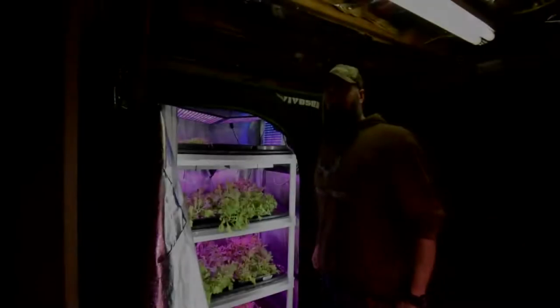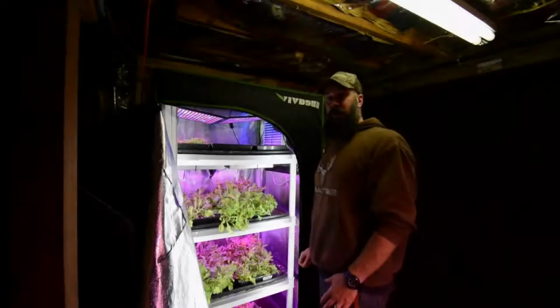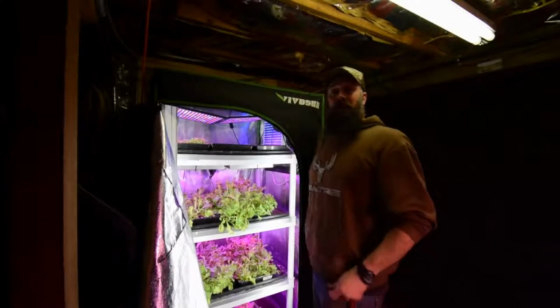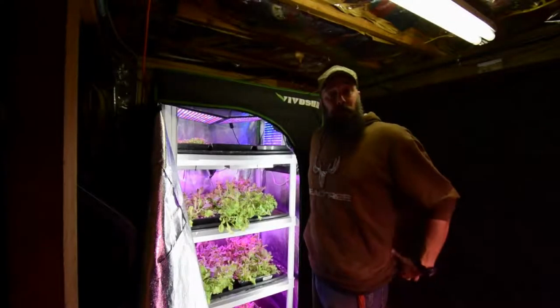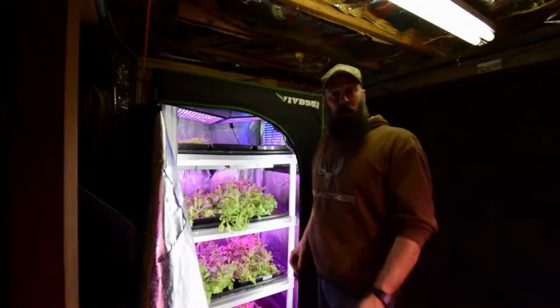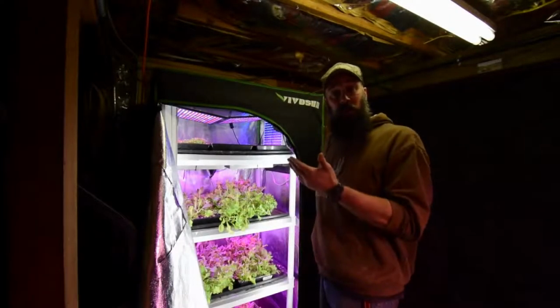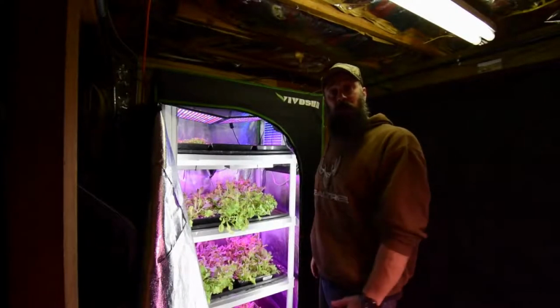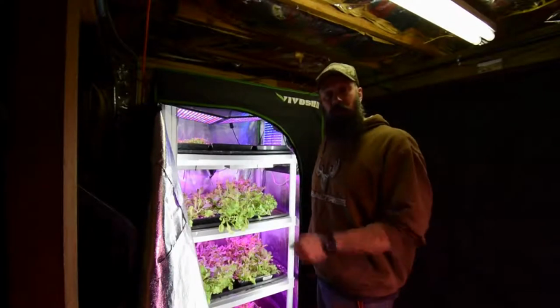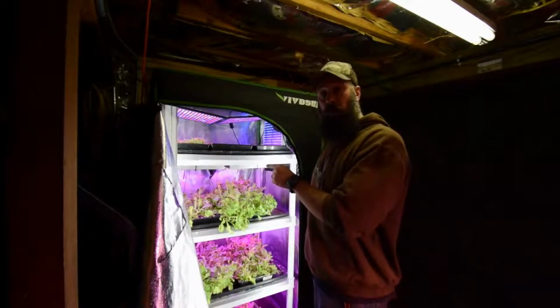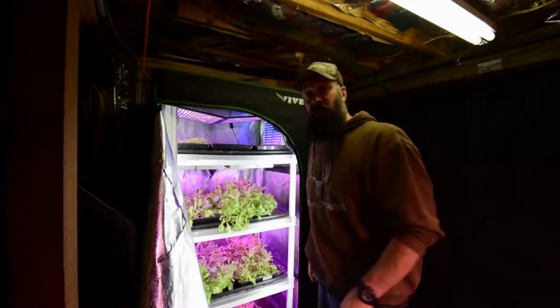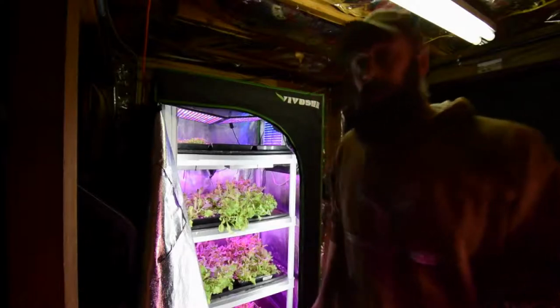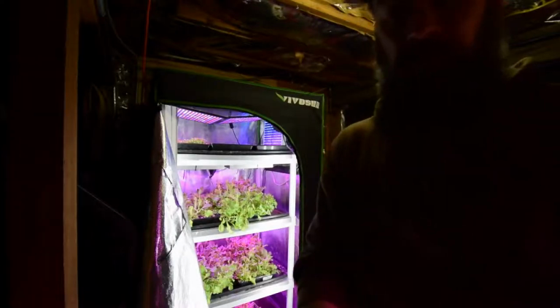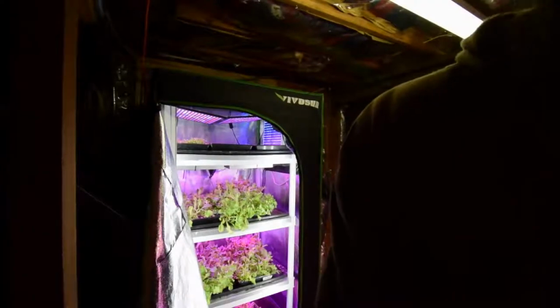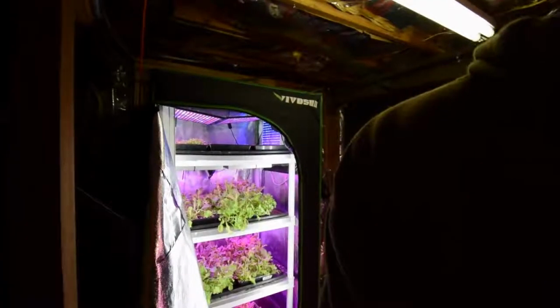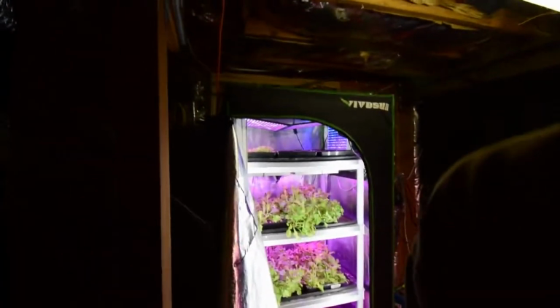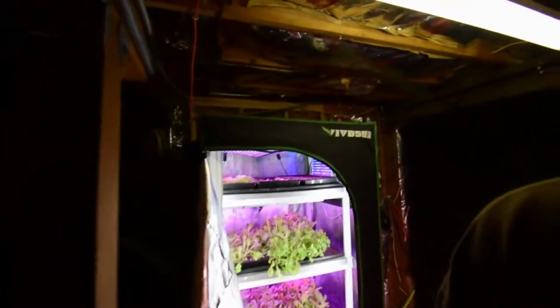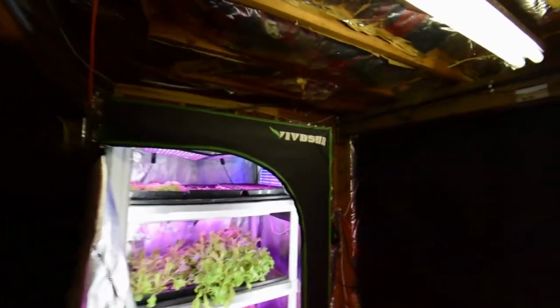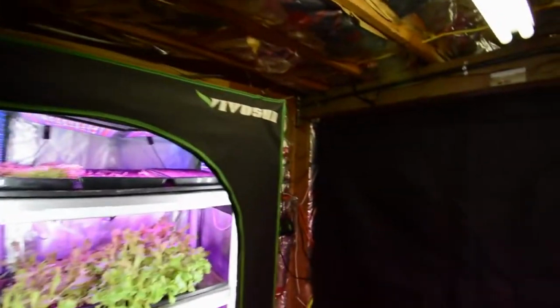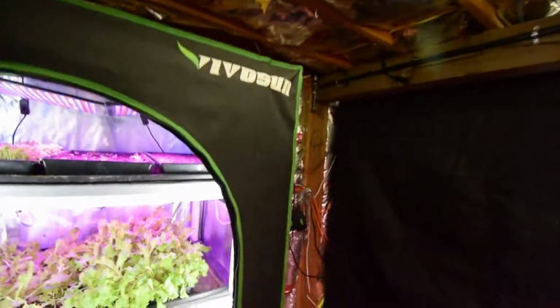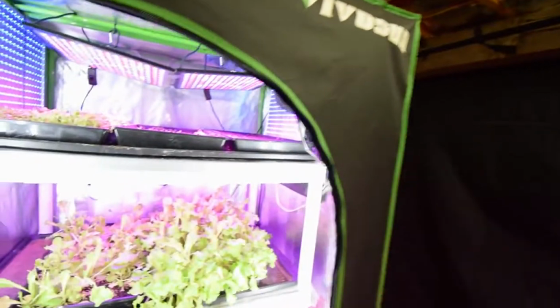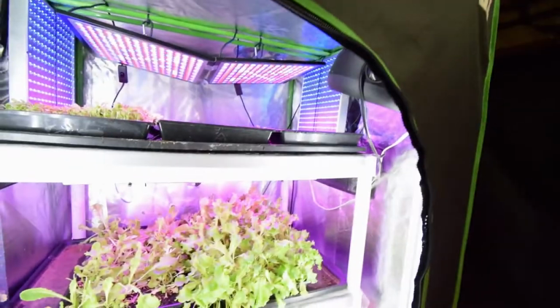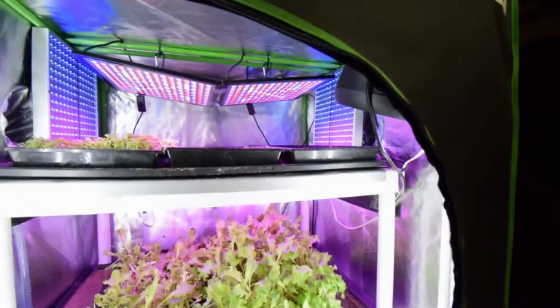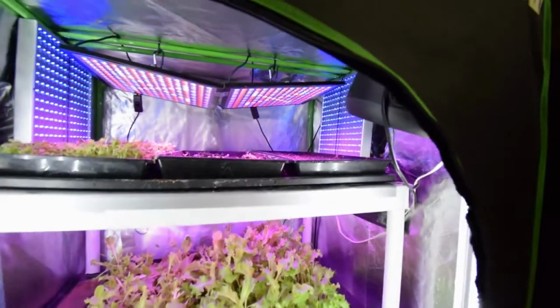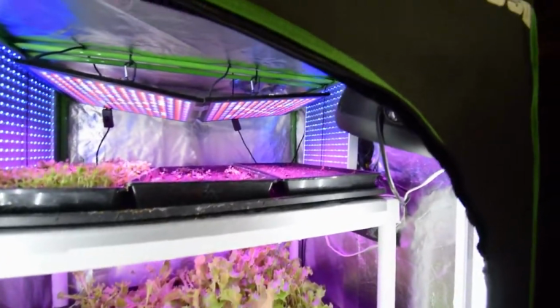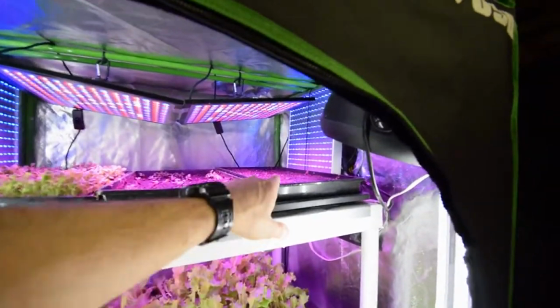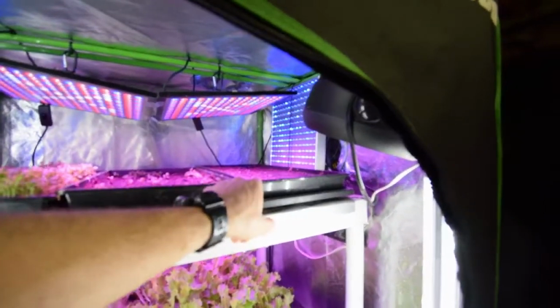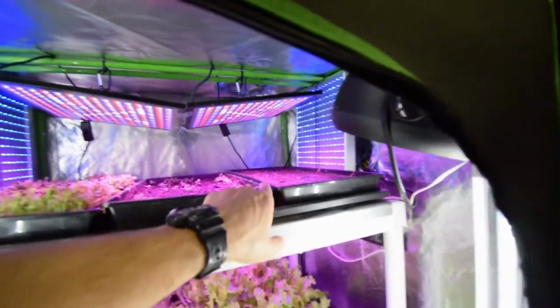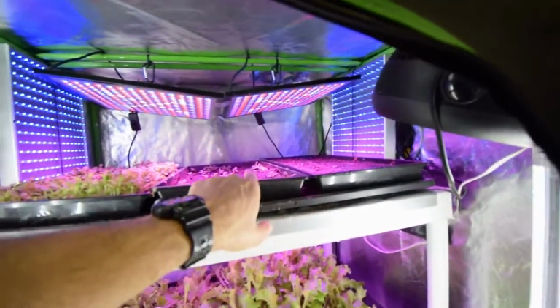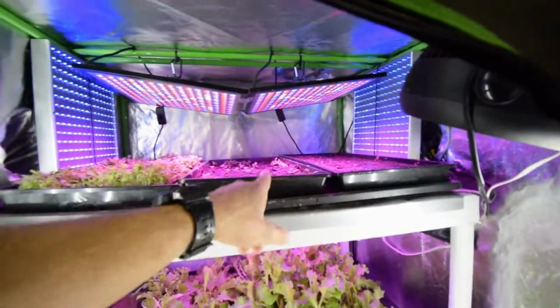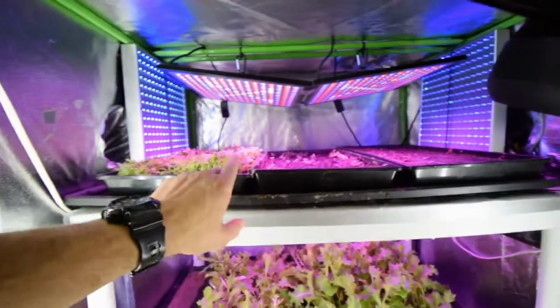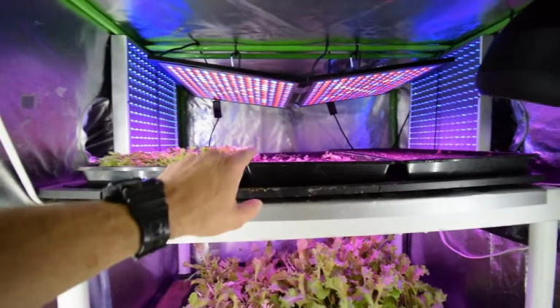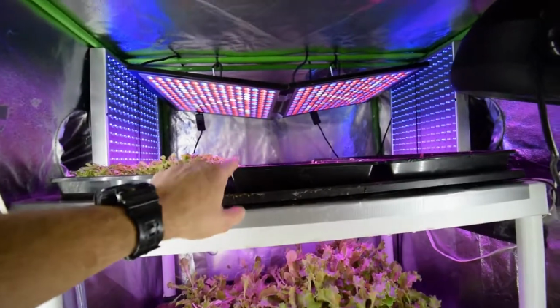Hey guys, good afternoon. This is Brian again from PMB Homestead. I want to do the update for the midsize tent. Let me grab the camera and I'll show you what we've got going here since we moved the beans and the tomatoes out. I've seeded another tray, so I've got three up here on top.